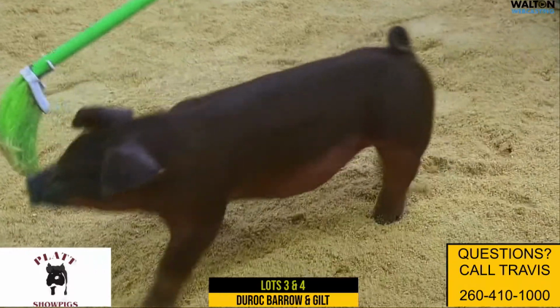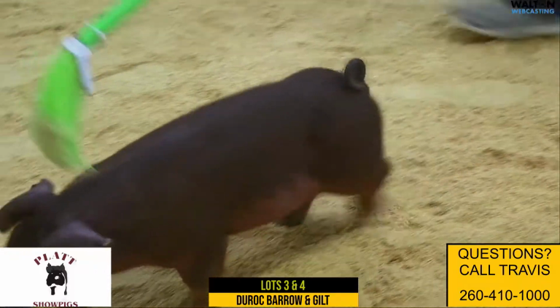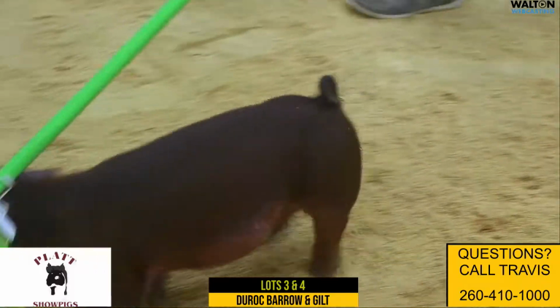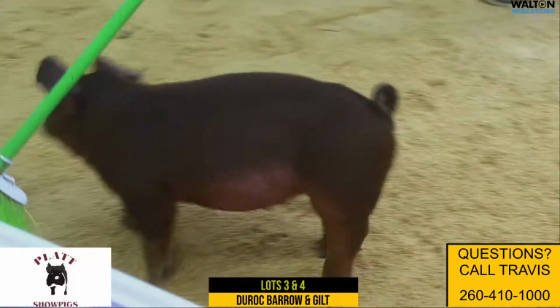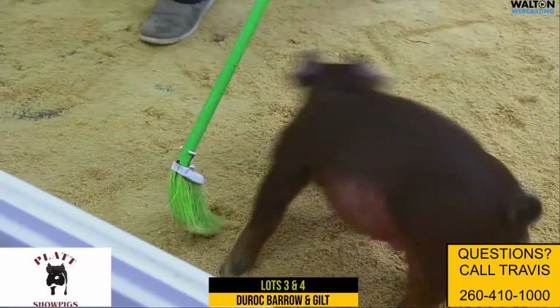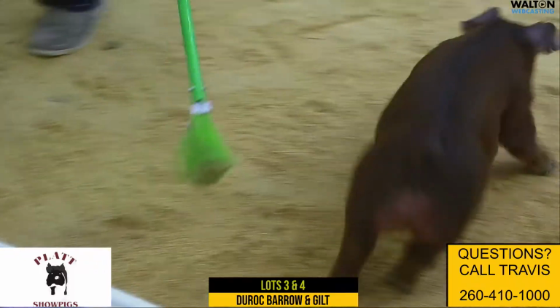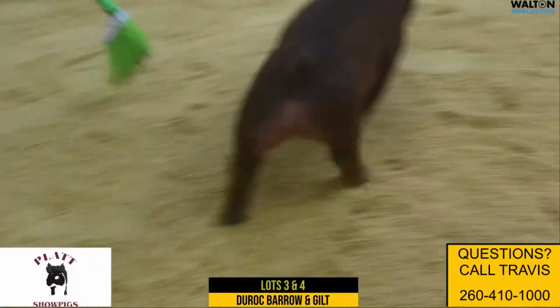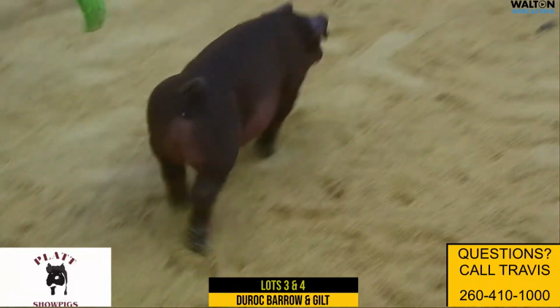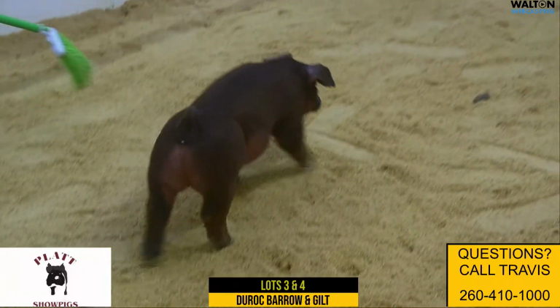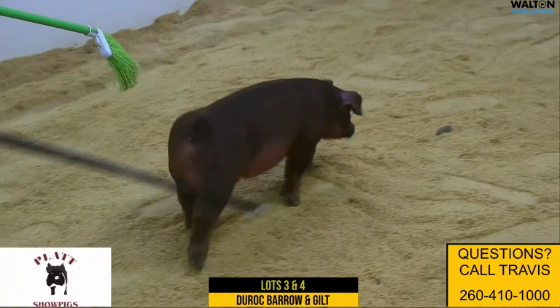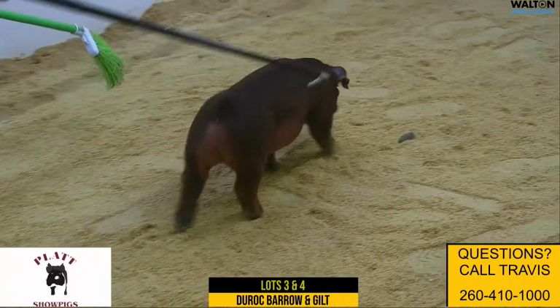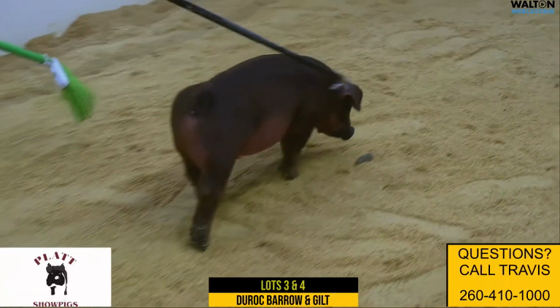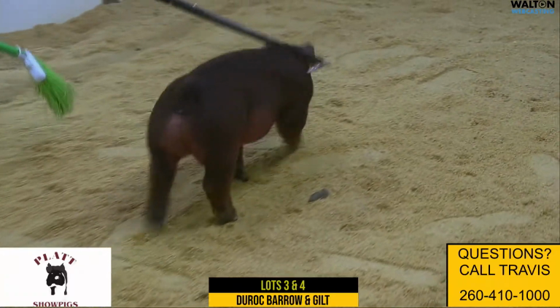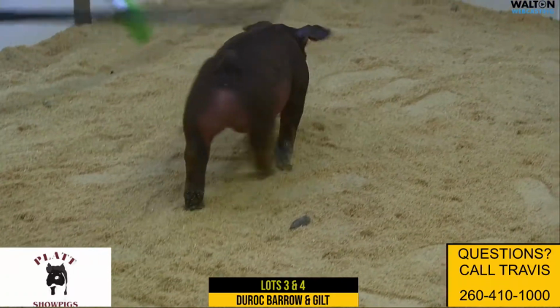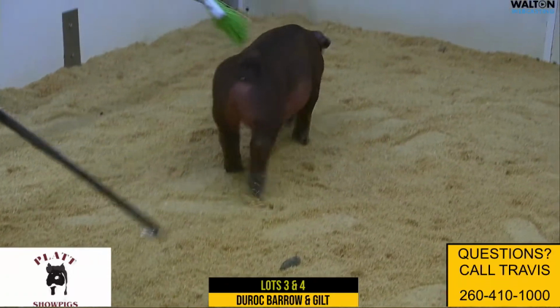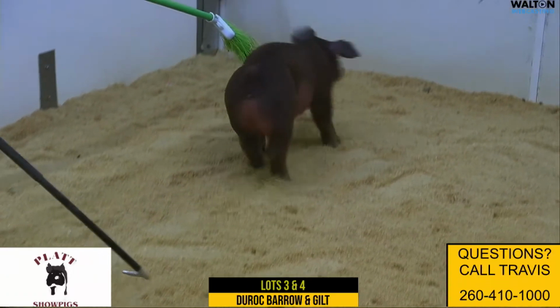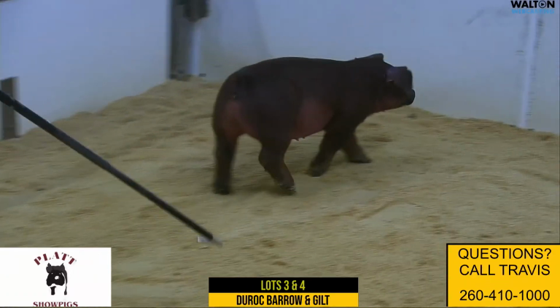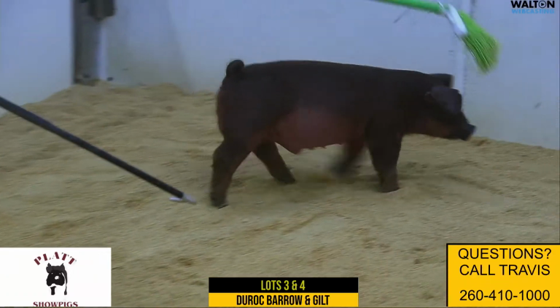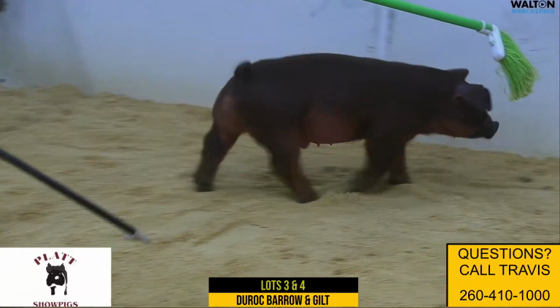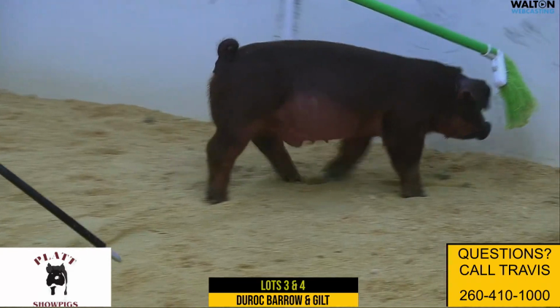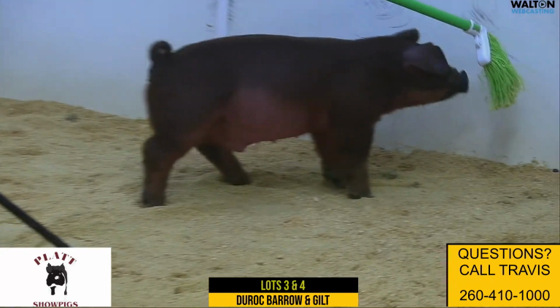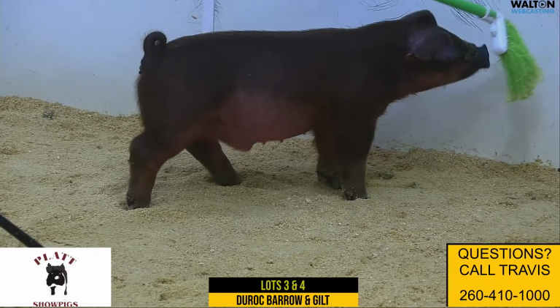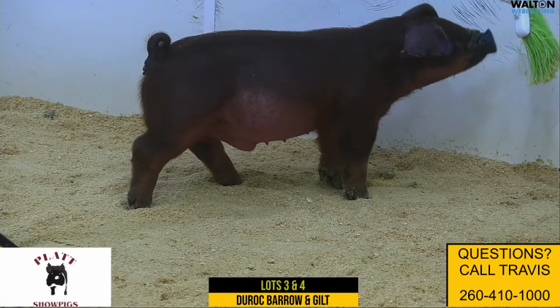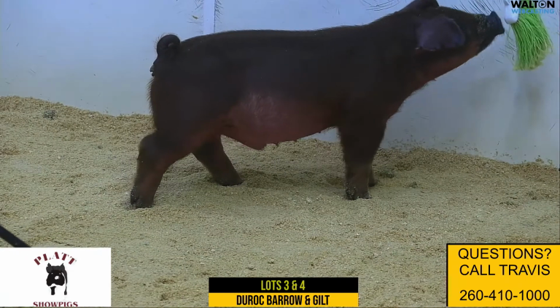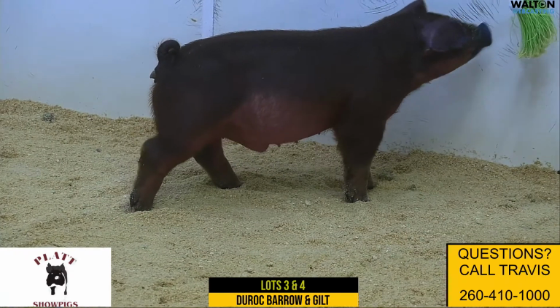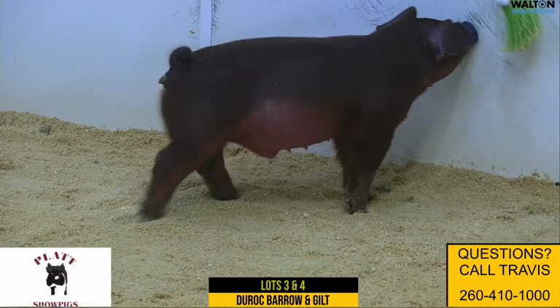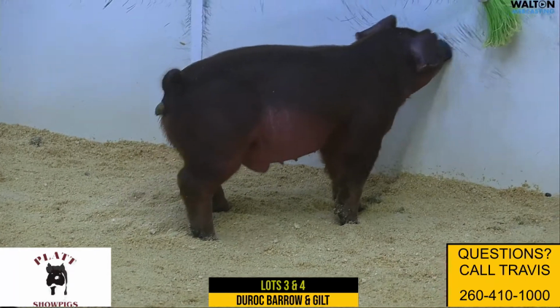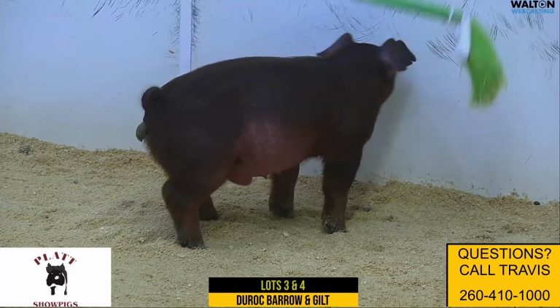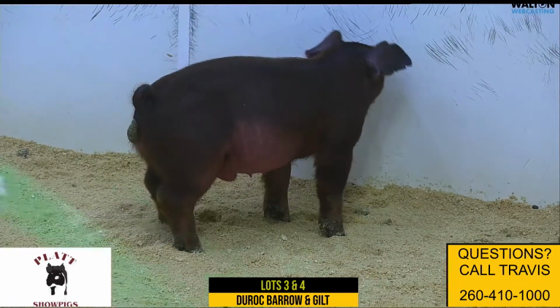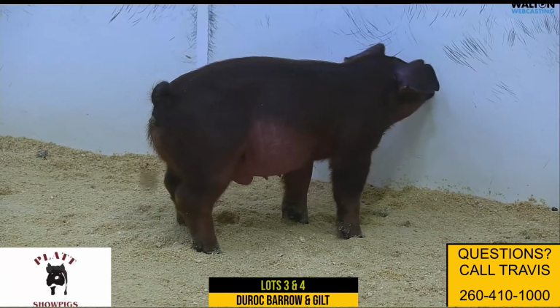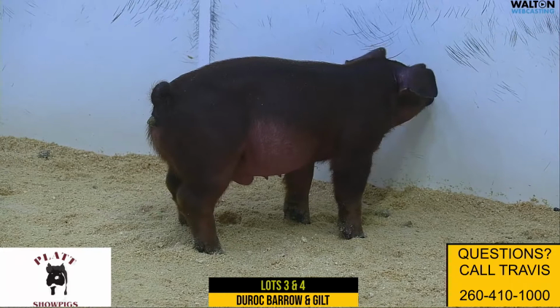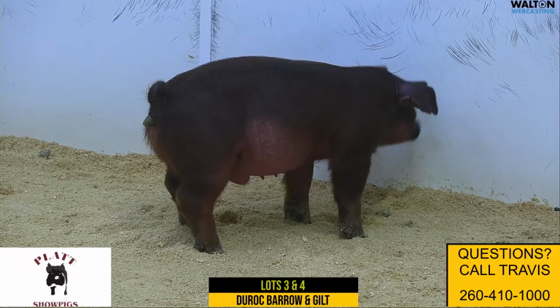Still mobile enough on his feet and legs, and we think one that's going to be easy feeding and fun to show all times of spring and summer. Going to be a good barrow on down the way. We like him a great deal — power and muscle, and one that pulls himself together awfully, awfully good.